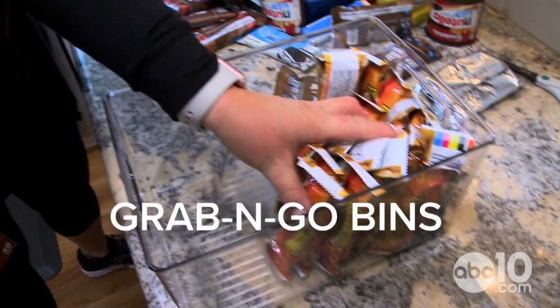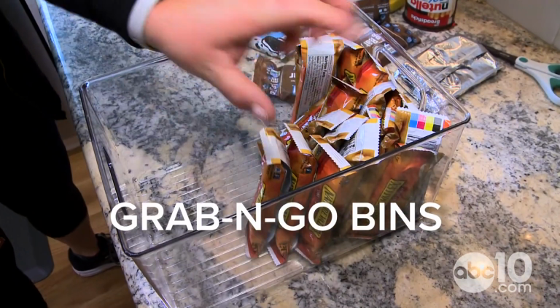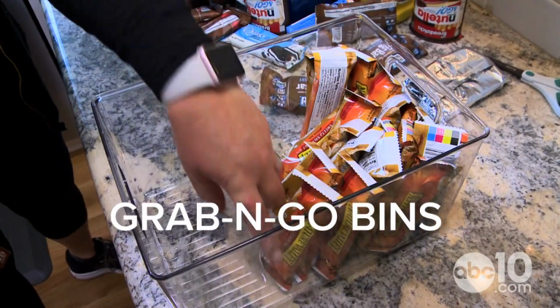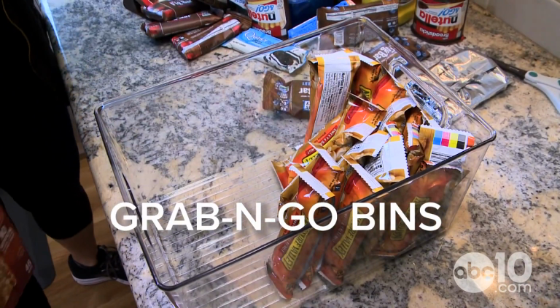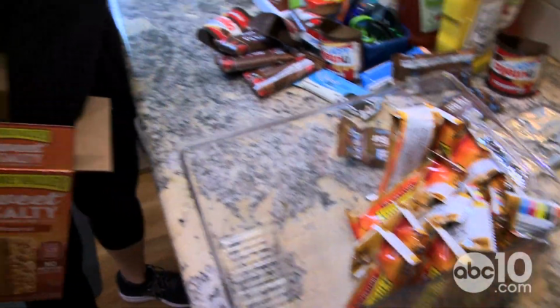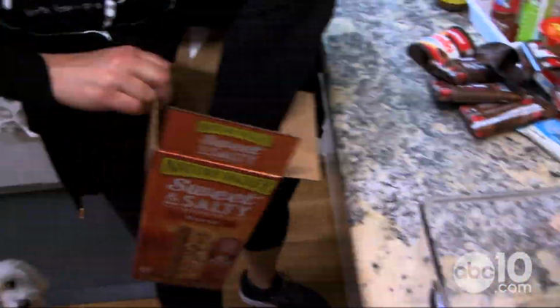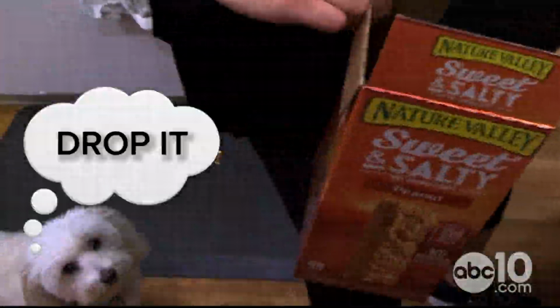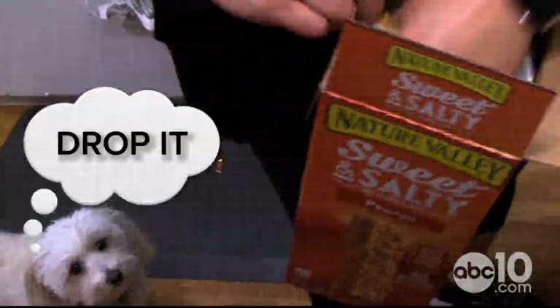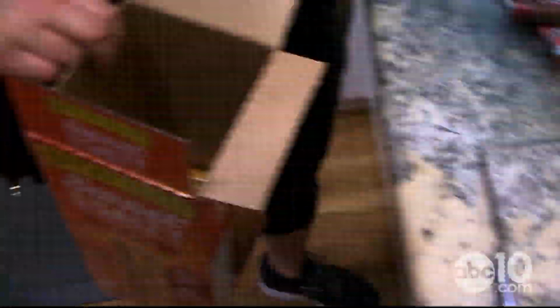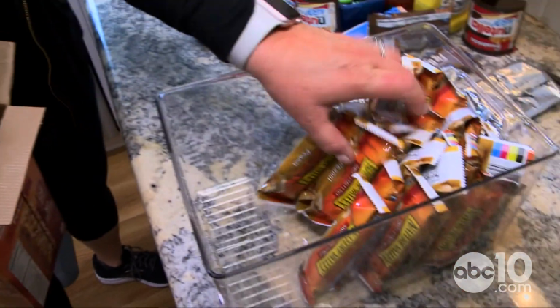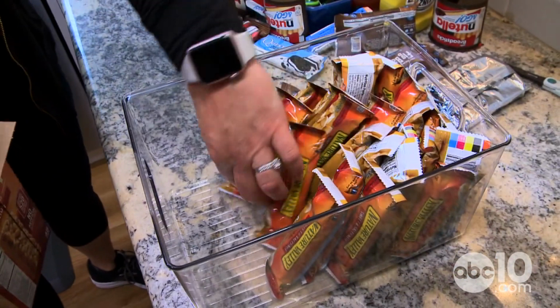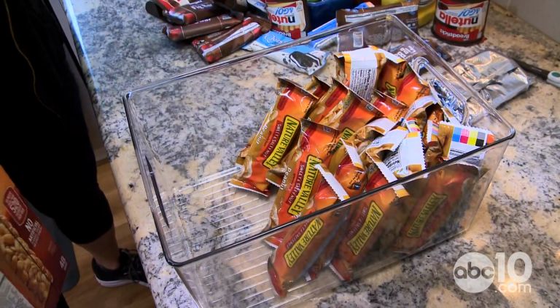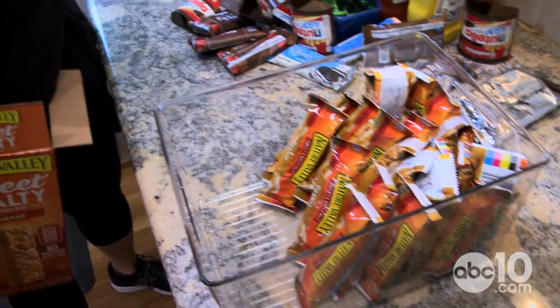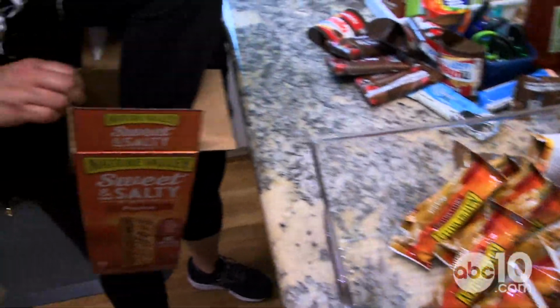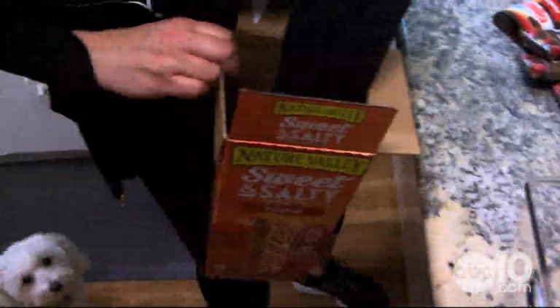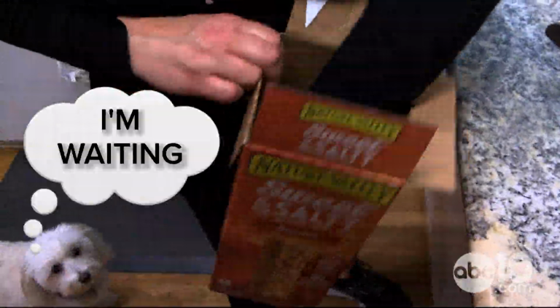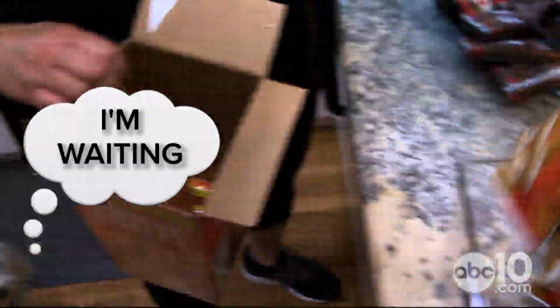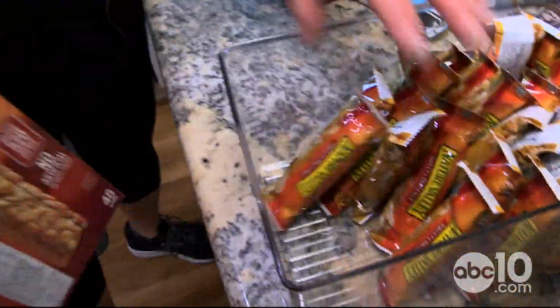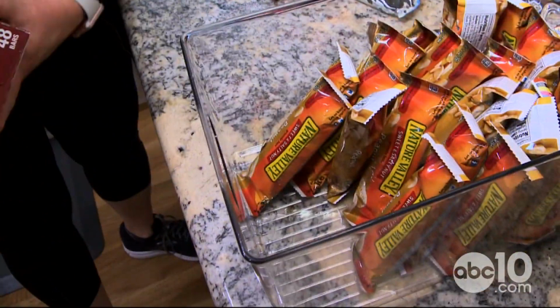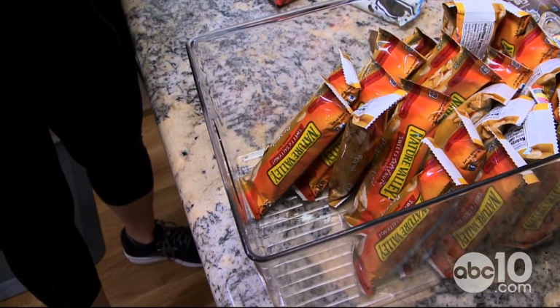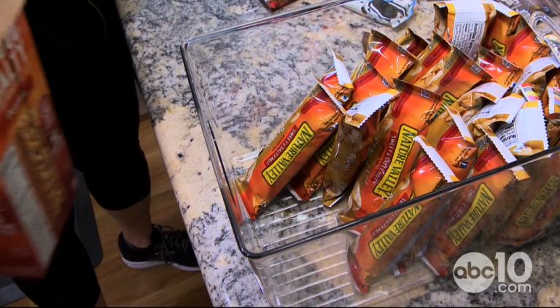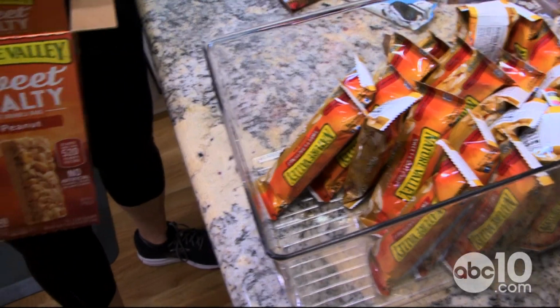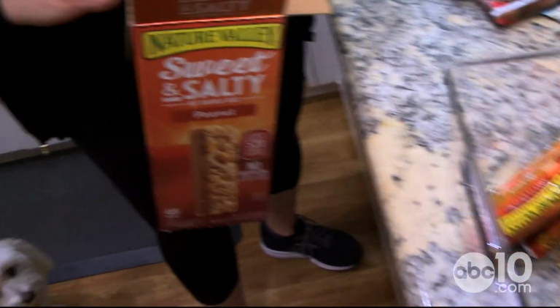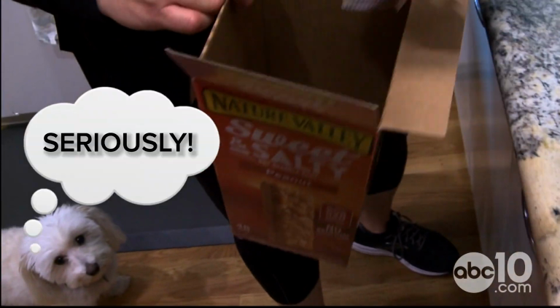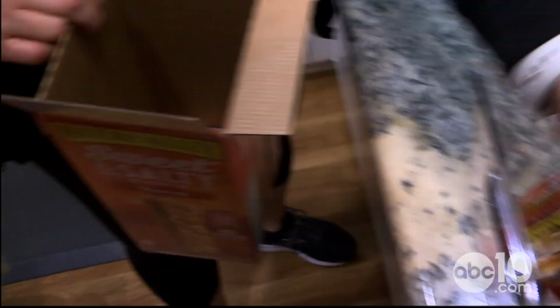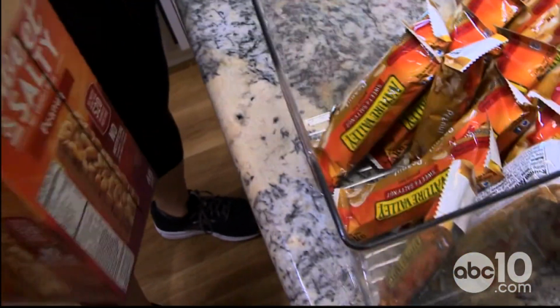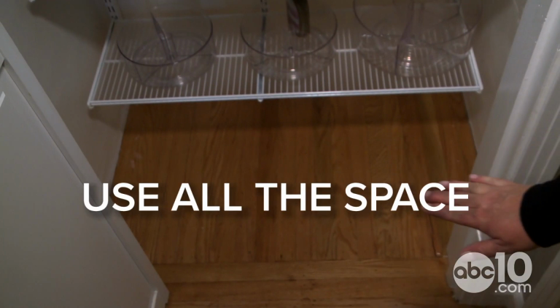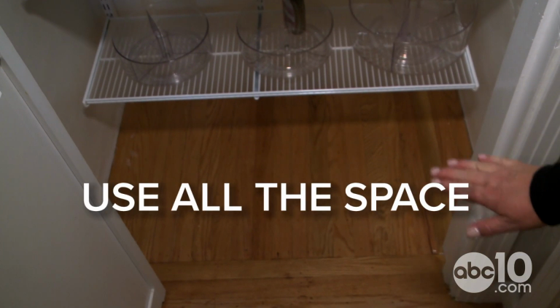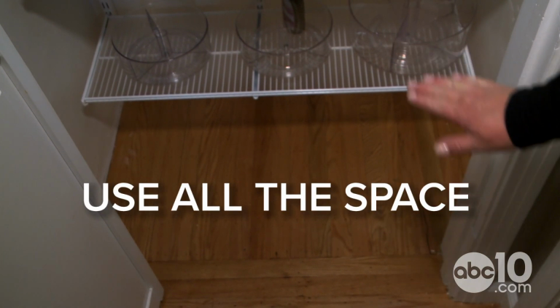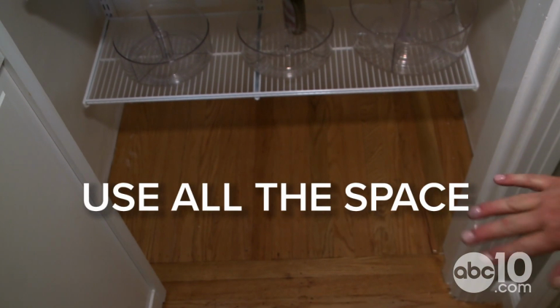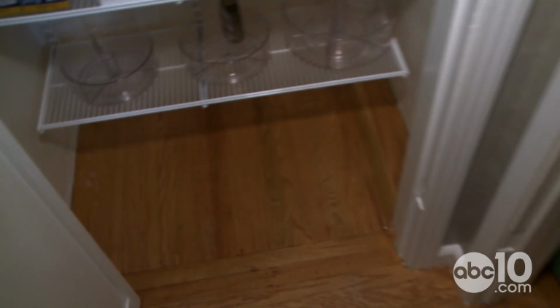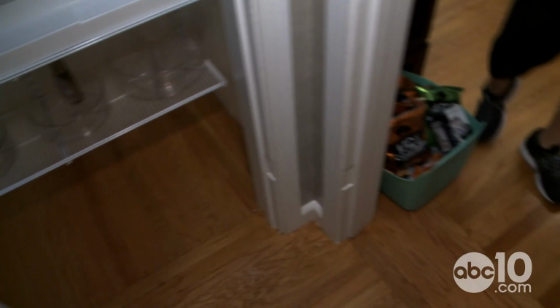Grab-and-go bins are always really important, which is why these aren't in sealed containers. You don't want cardboard boxes in your pantry — it doesn't look as nice and it's such a waste of space. I like the idea of using every inch that you've got.